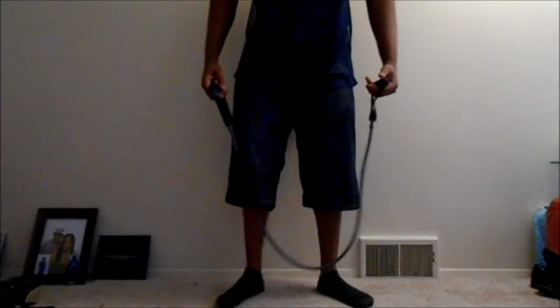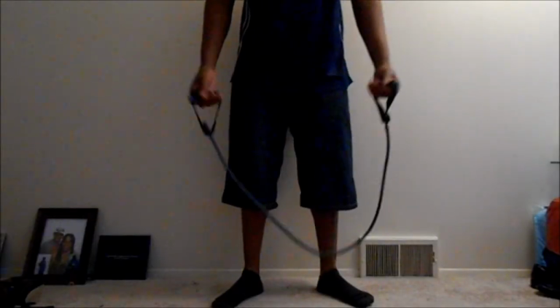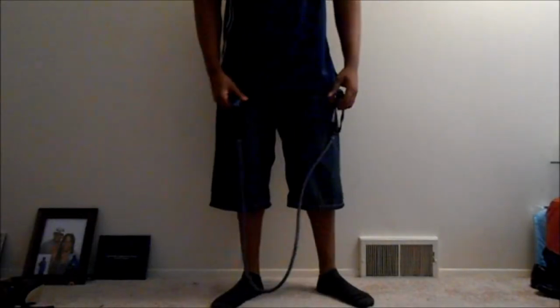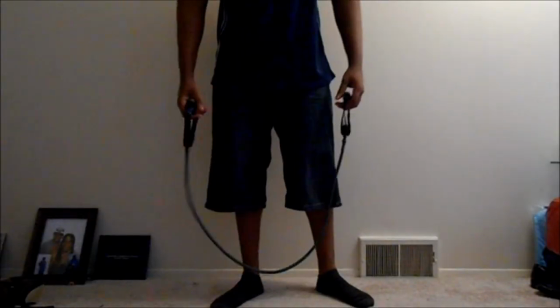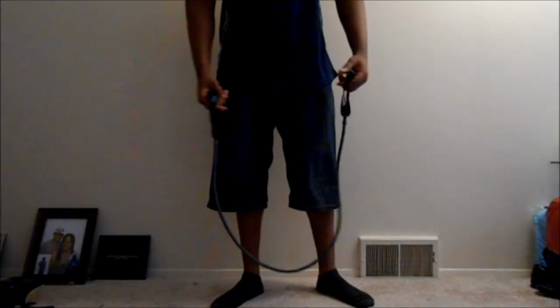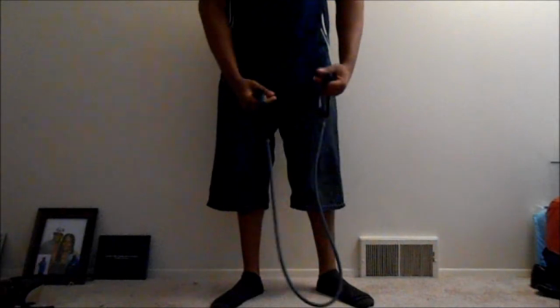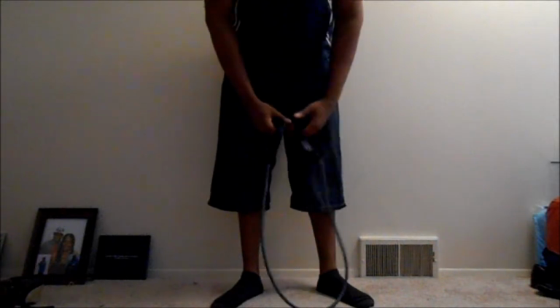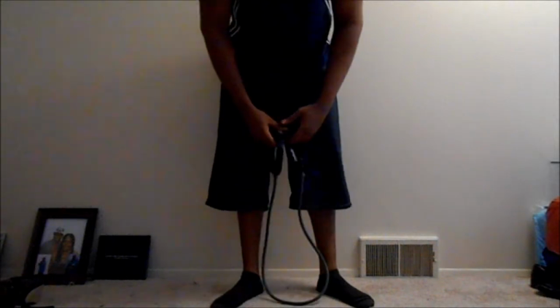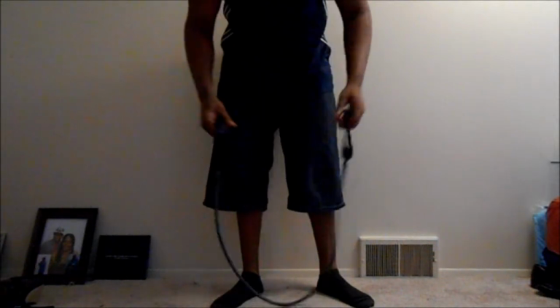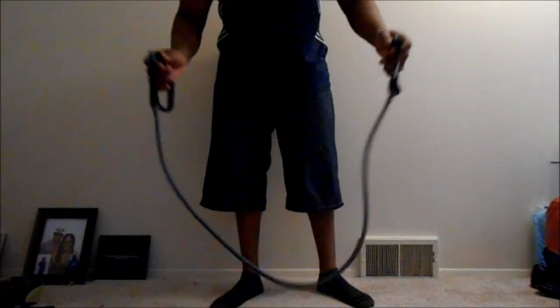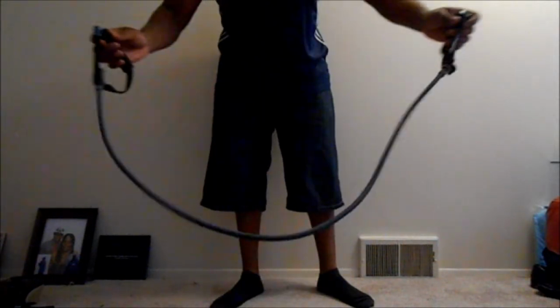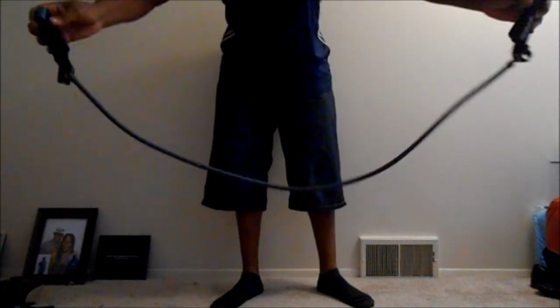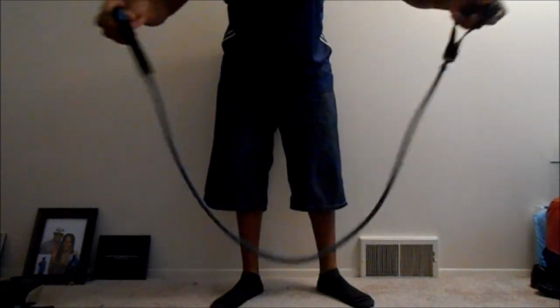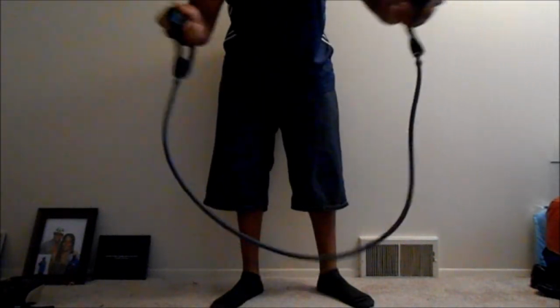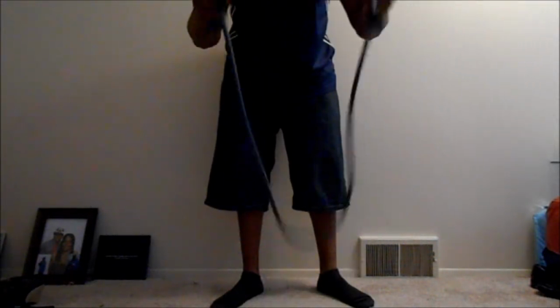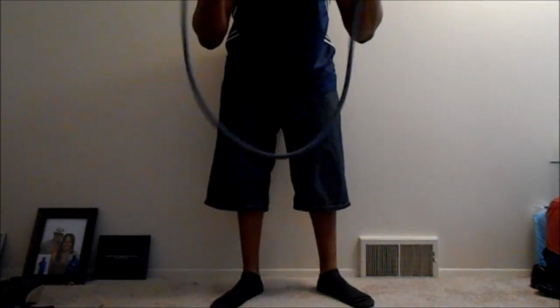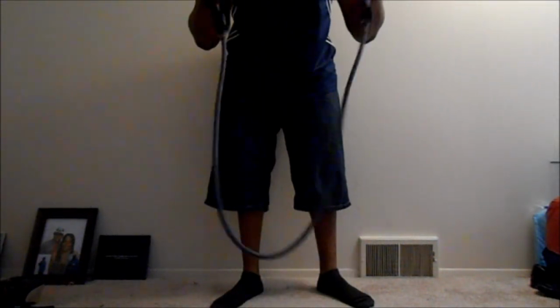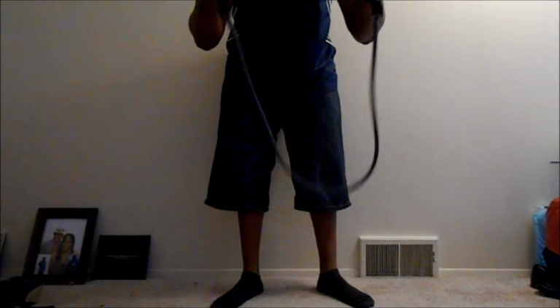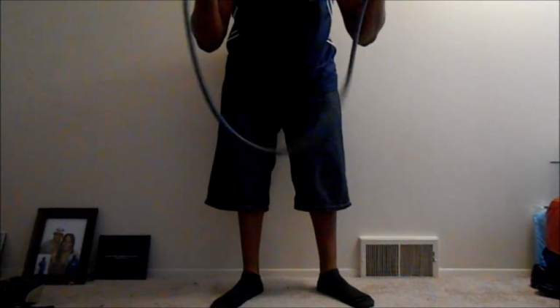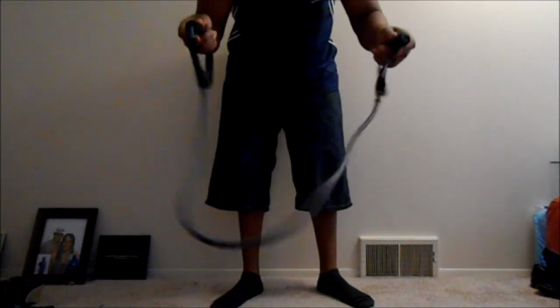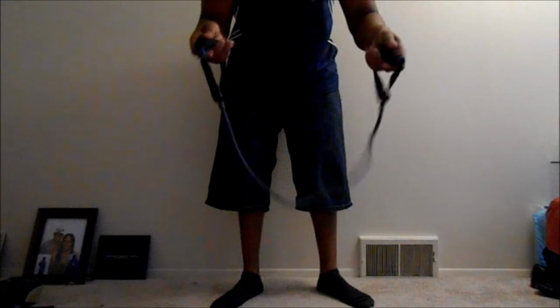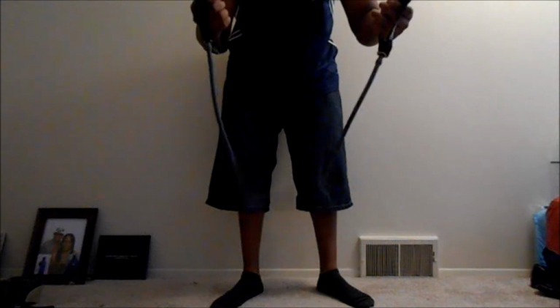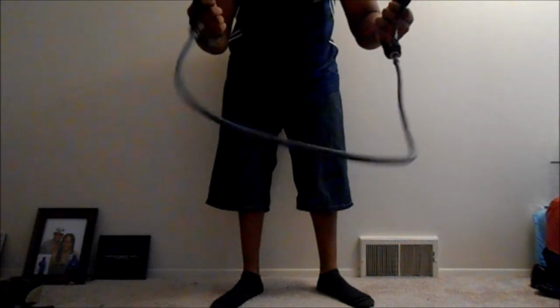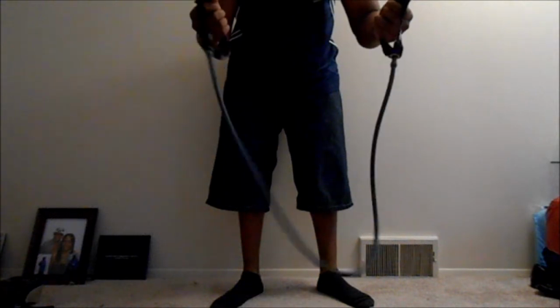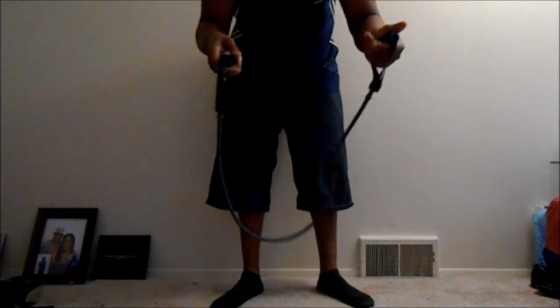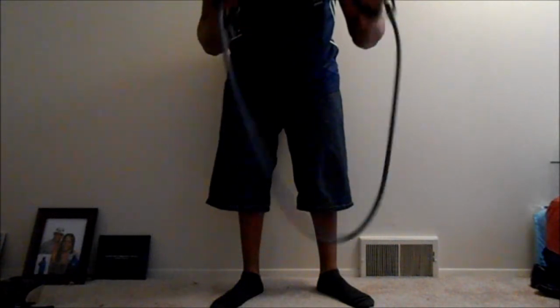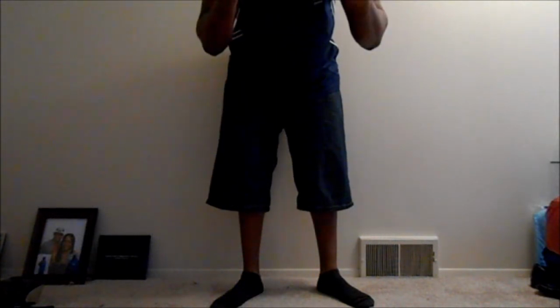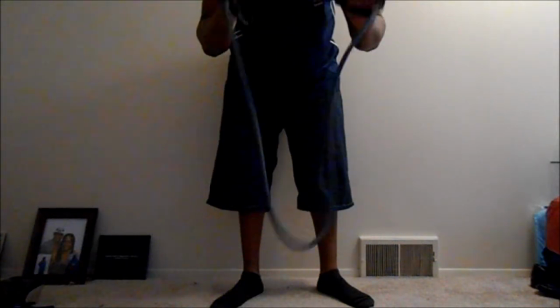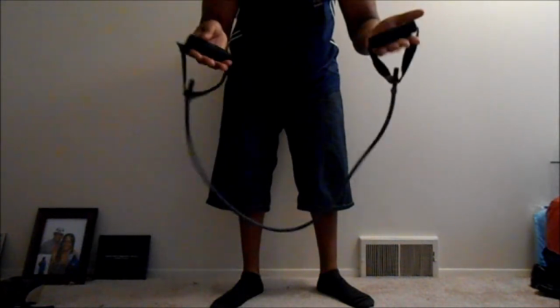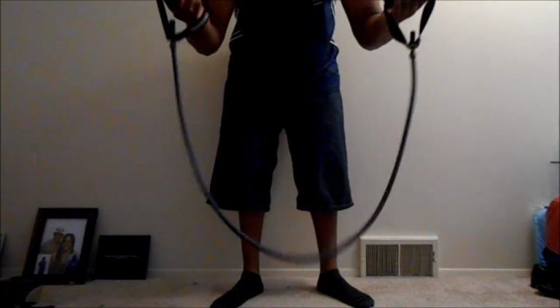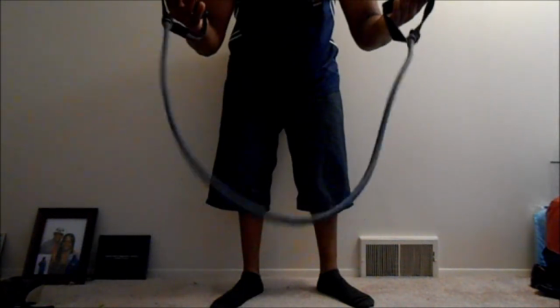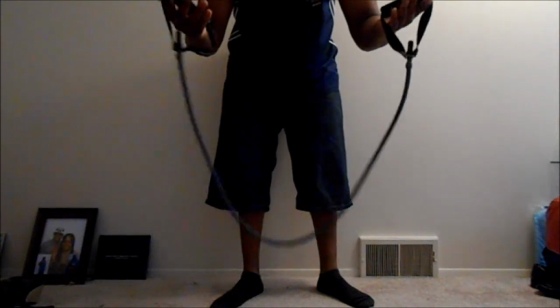Welcome to X-Heads Fitness. I'm going to show you how to use this band right here. It's good for exercising. You do a lot of techniques using this band right here.